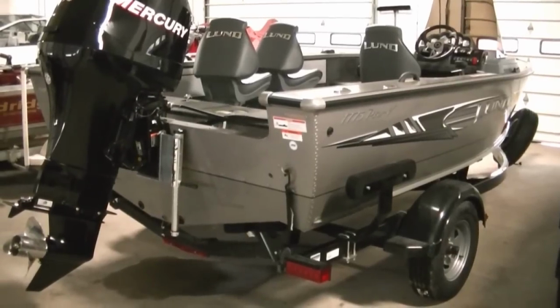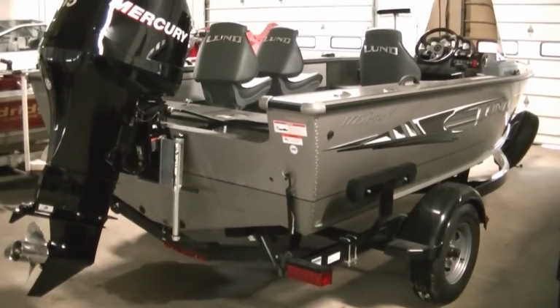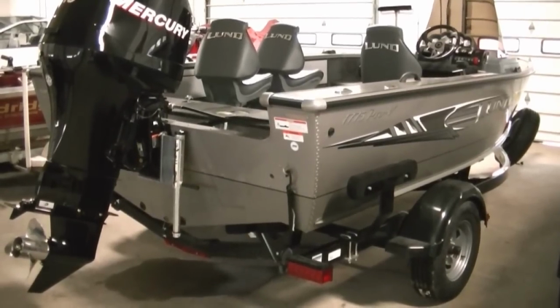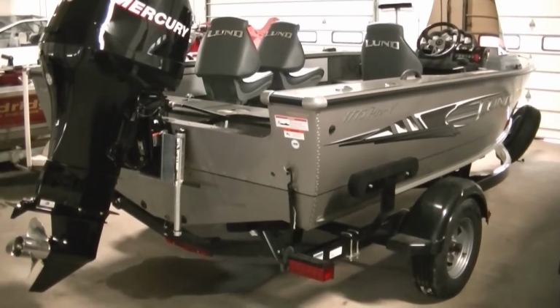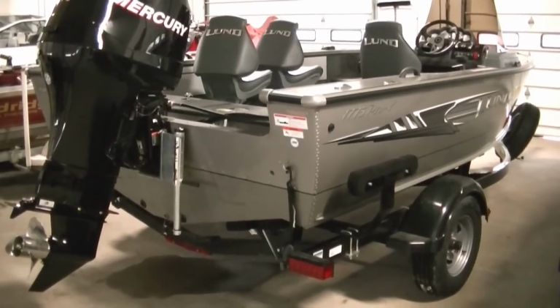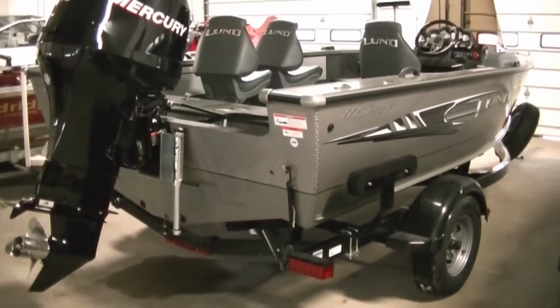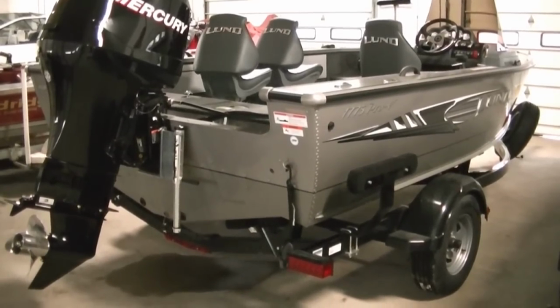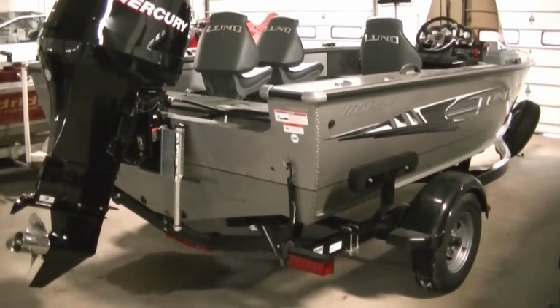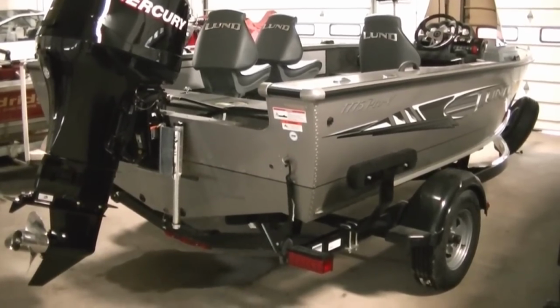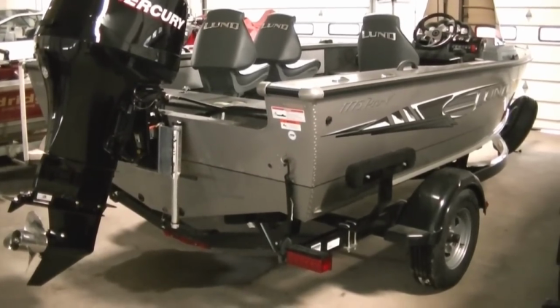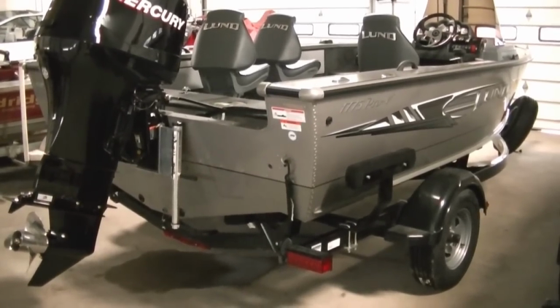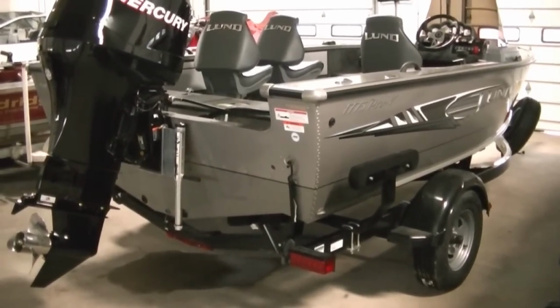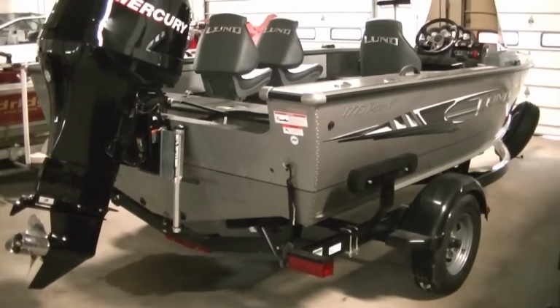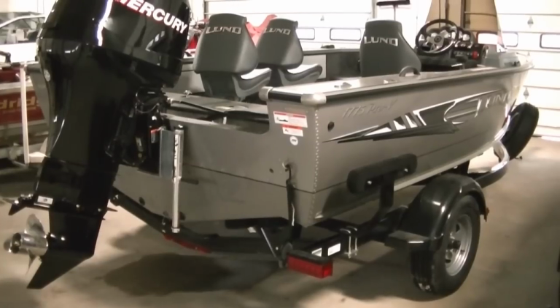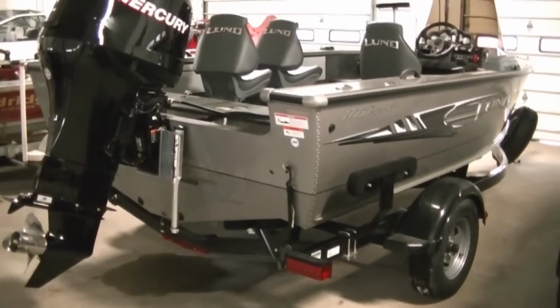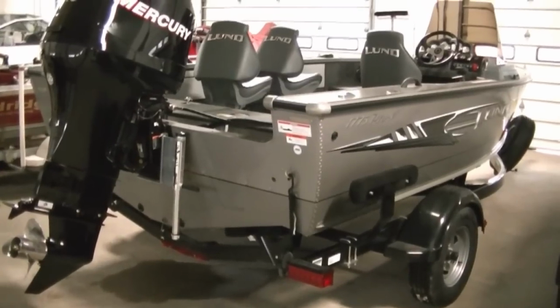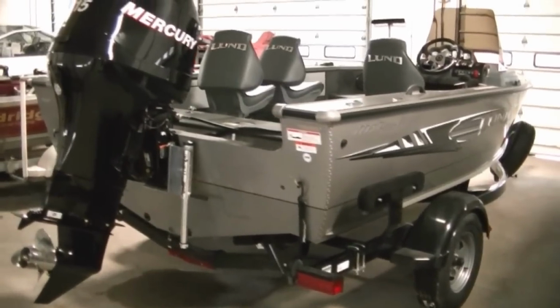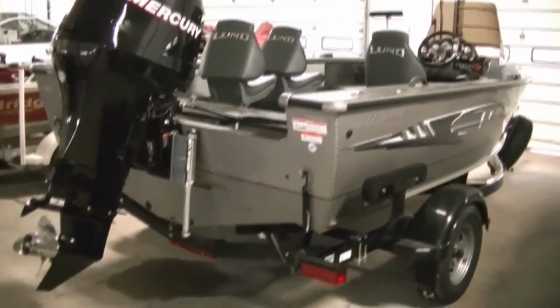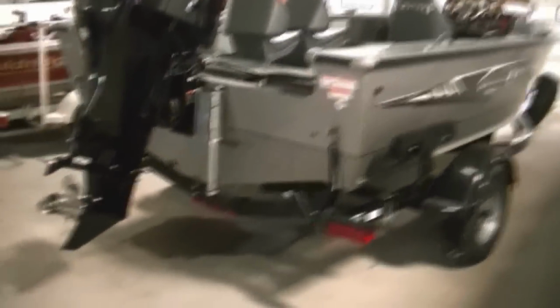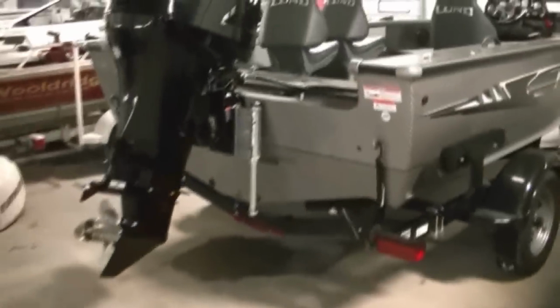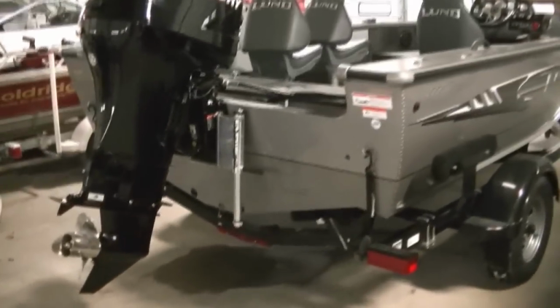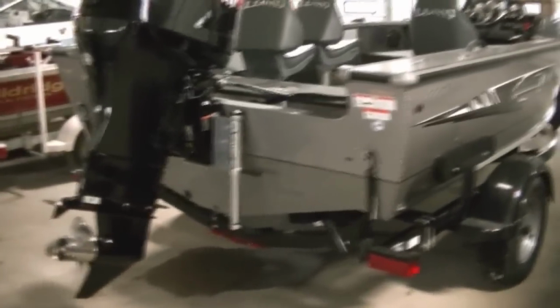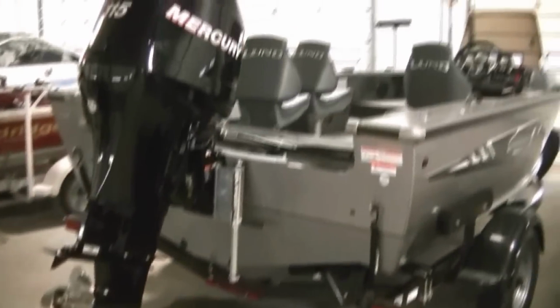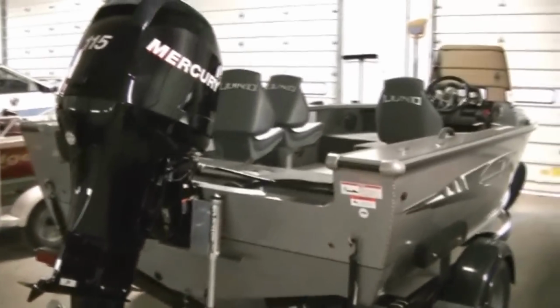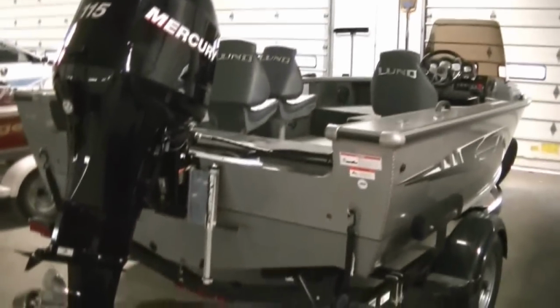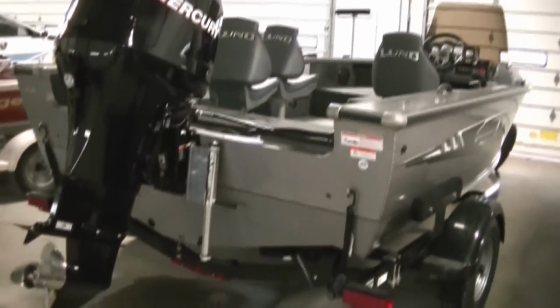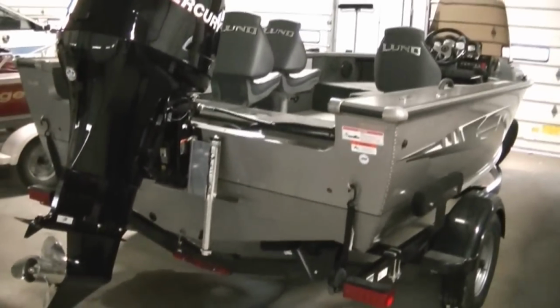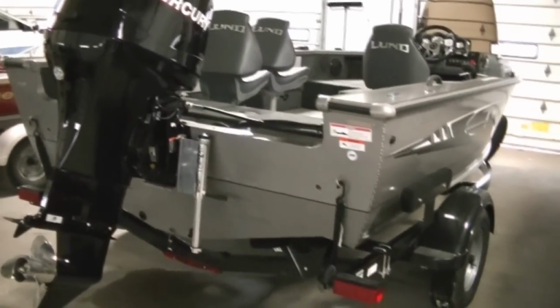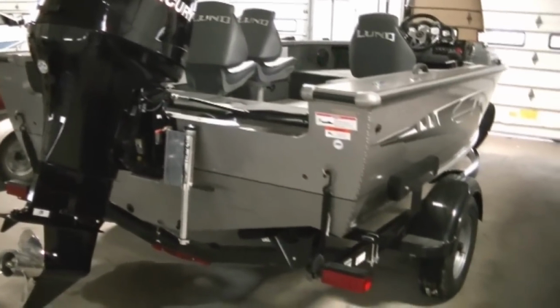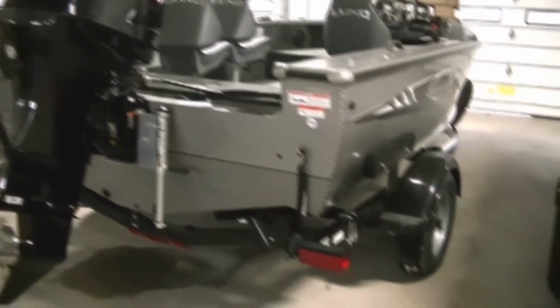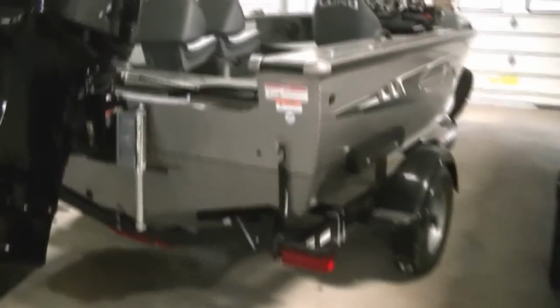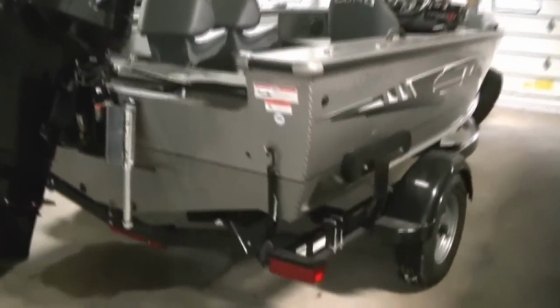This is B-Sports. Today we're looking at a 2012 Lund 1775 Pro-V side console. This particular one is powered with a Mercury 115 four-stroke and a Shorelander trailer.